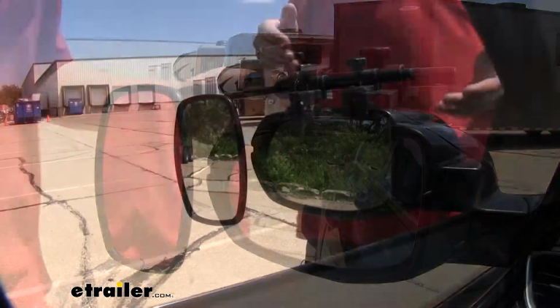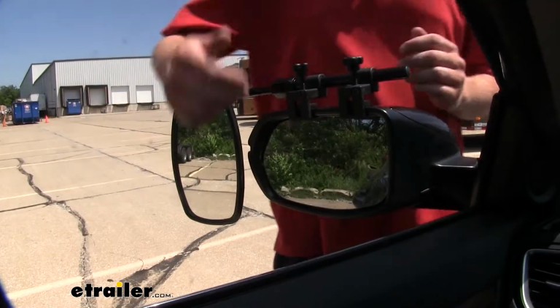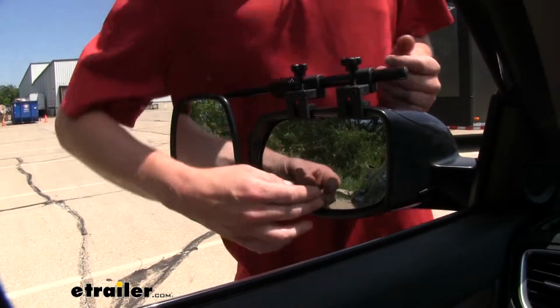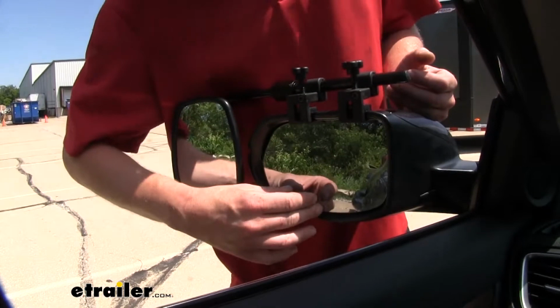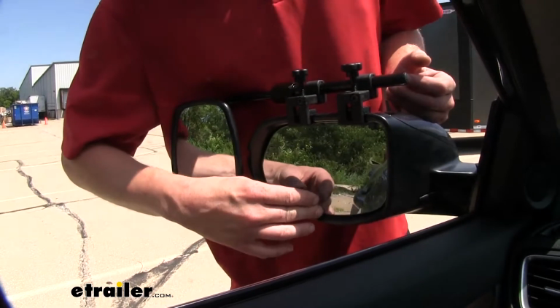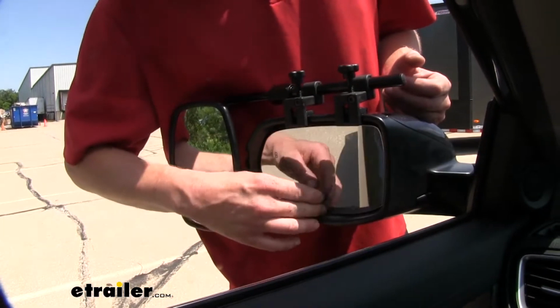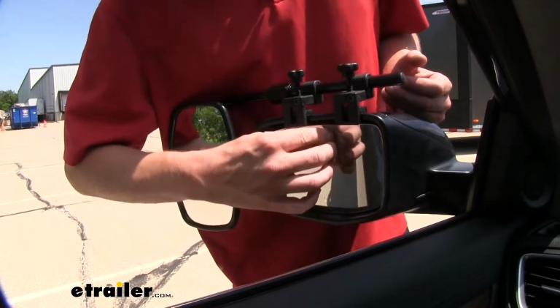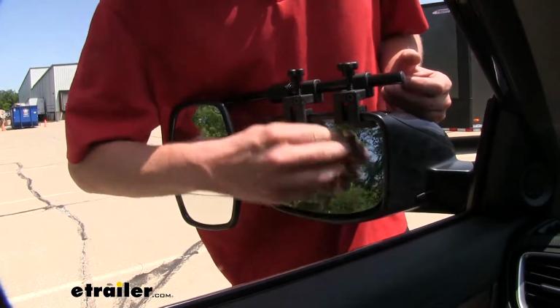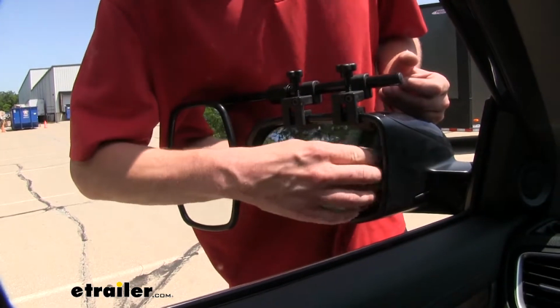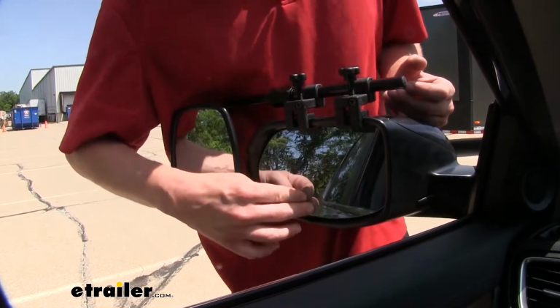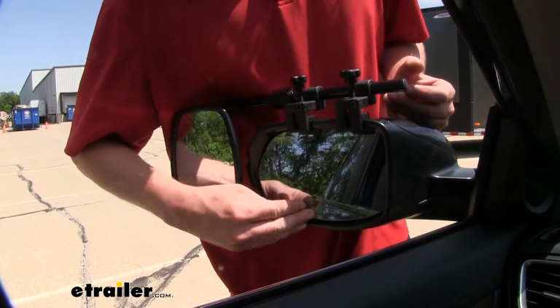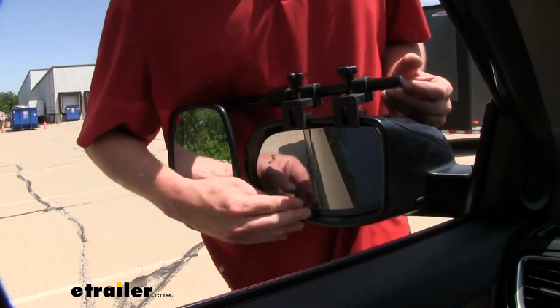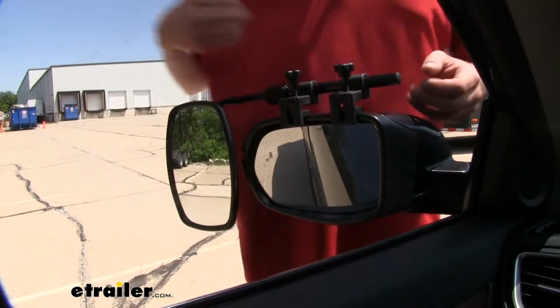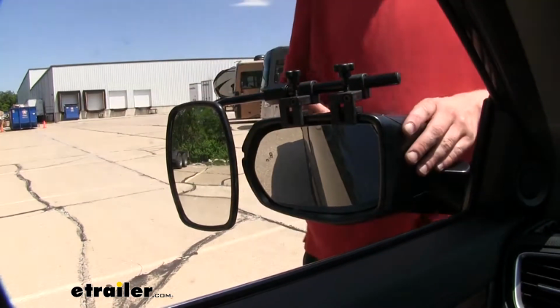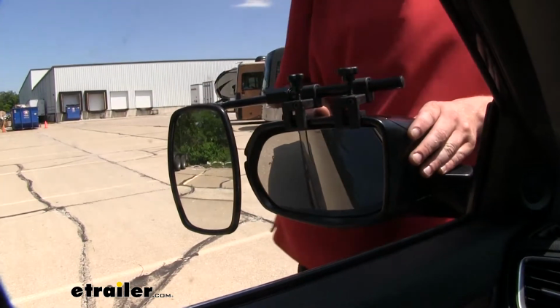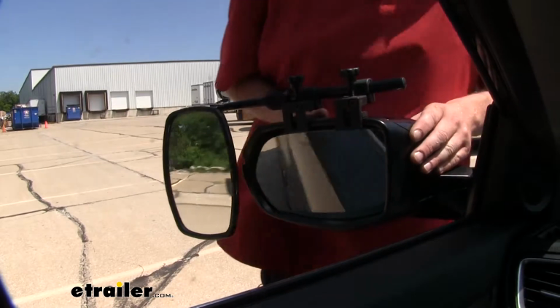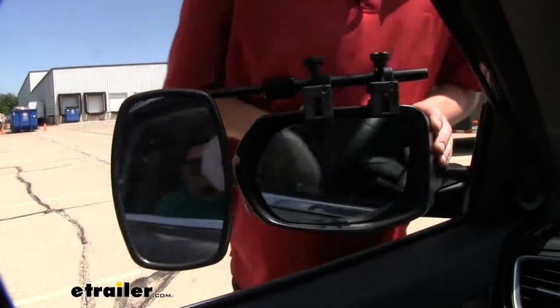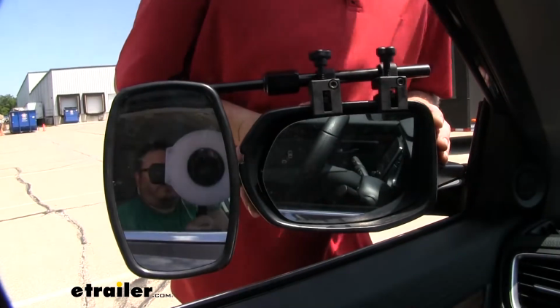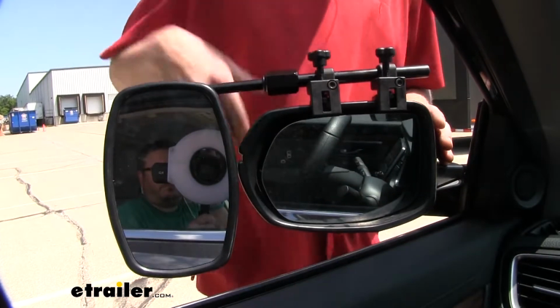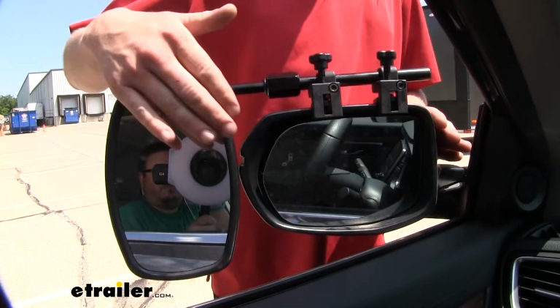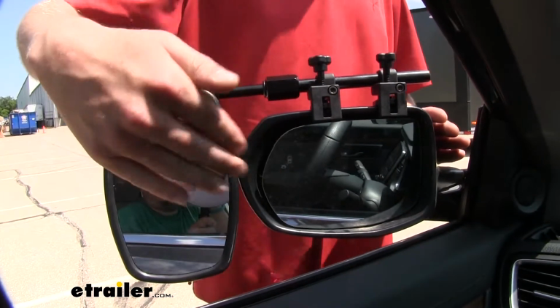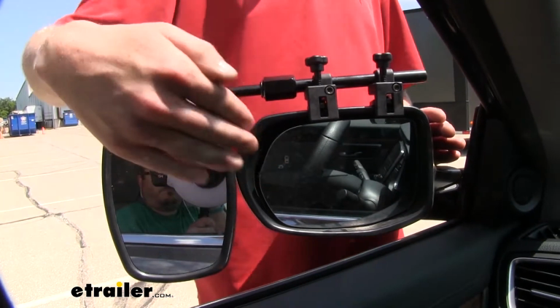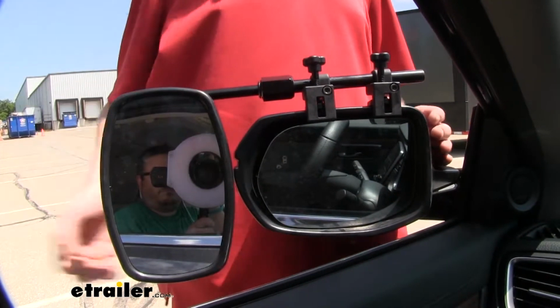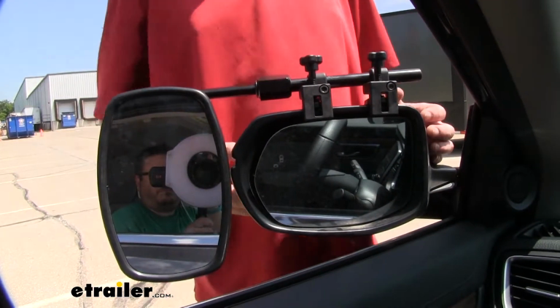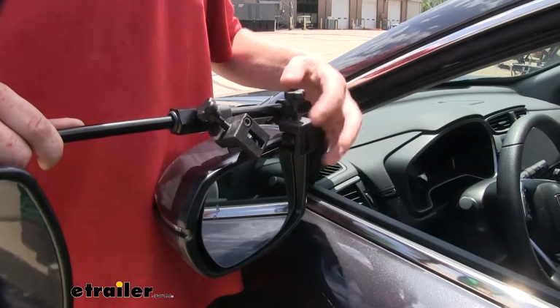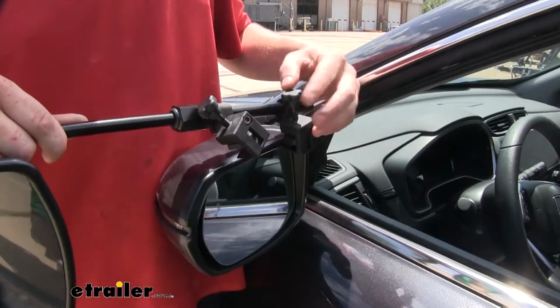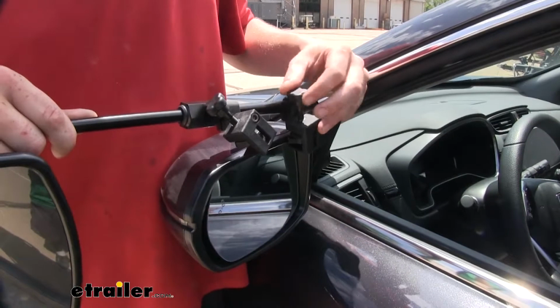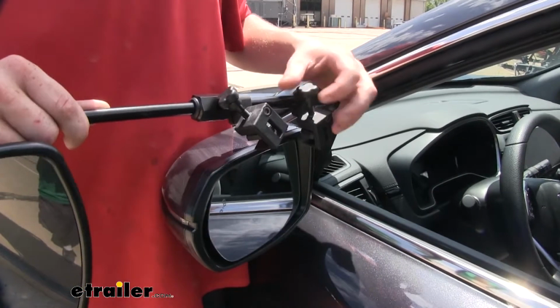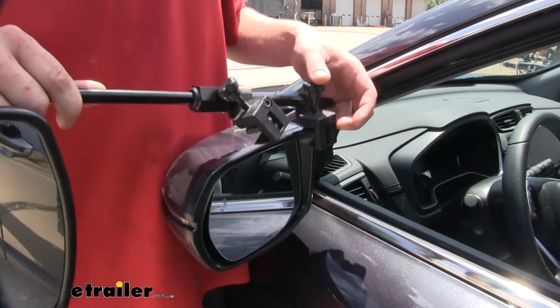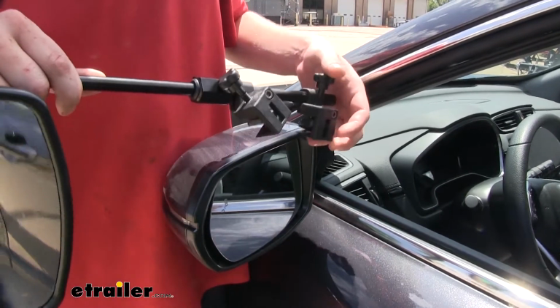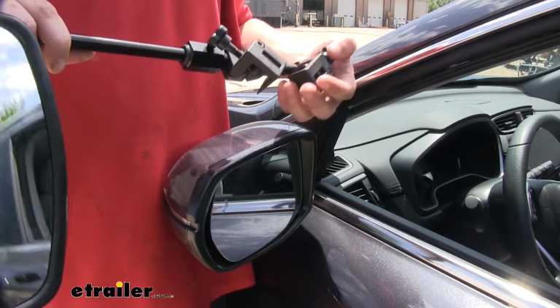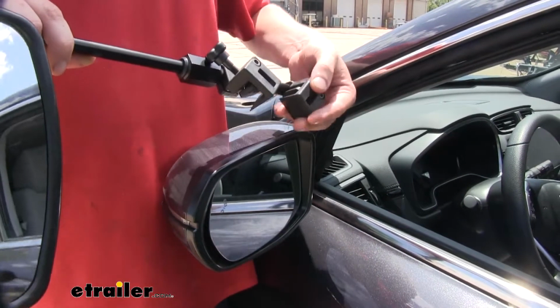While our mirror is installed, we still have full movement and adjustment of our factory mirror. And the breakaway function in the mirror will still work without contacting the glass. You may need to loosen them up just a little bit to get it to clear.